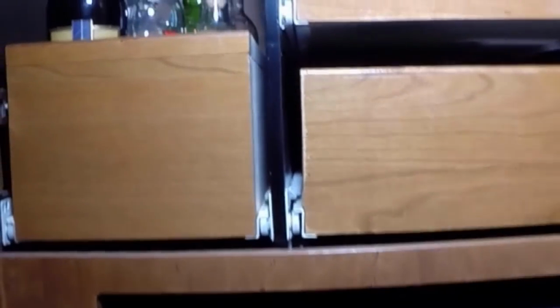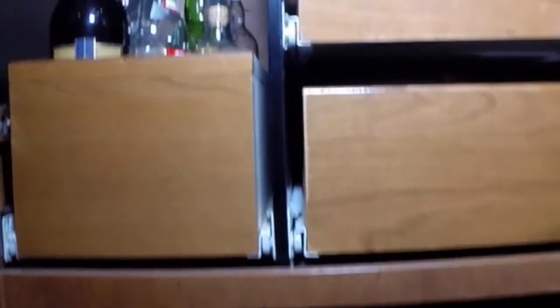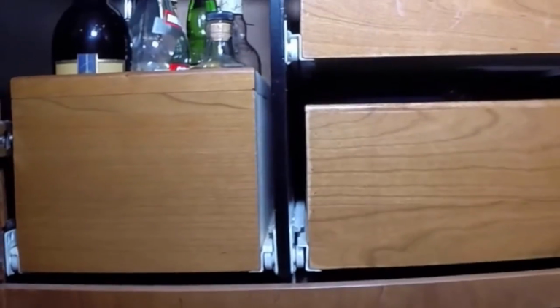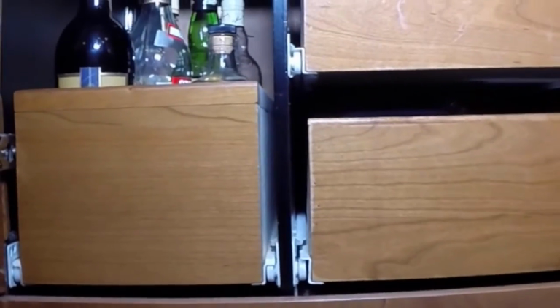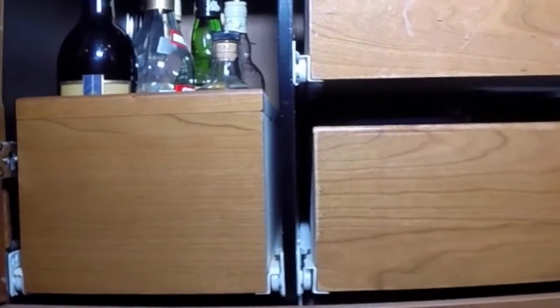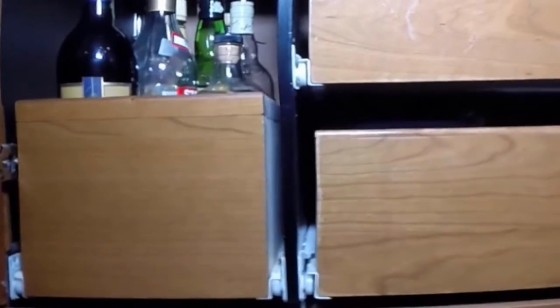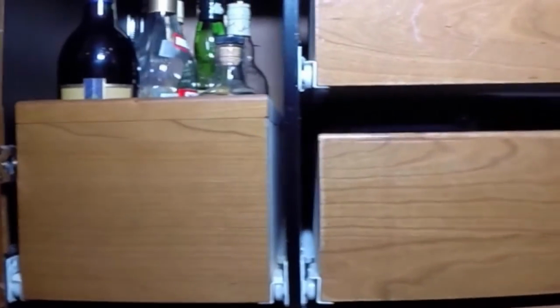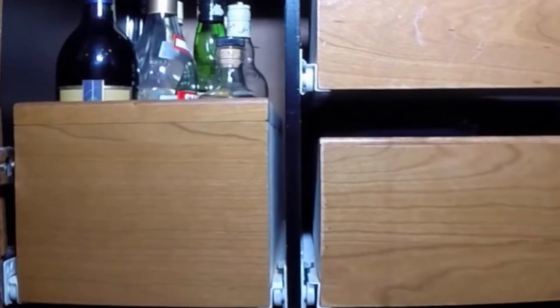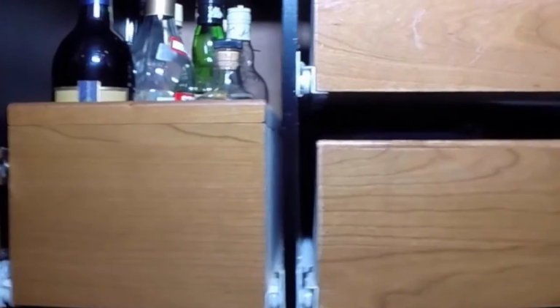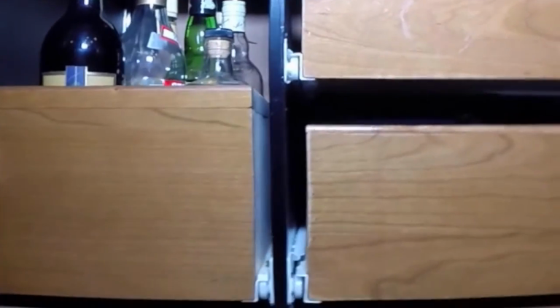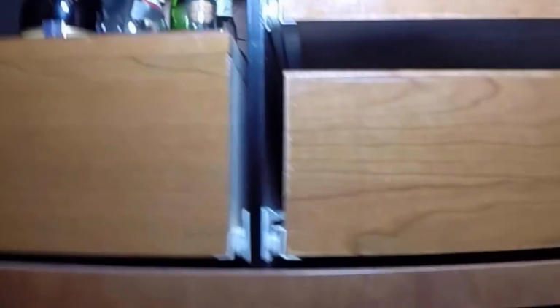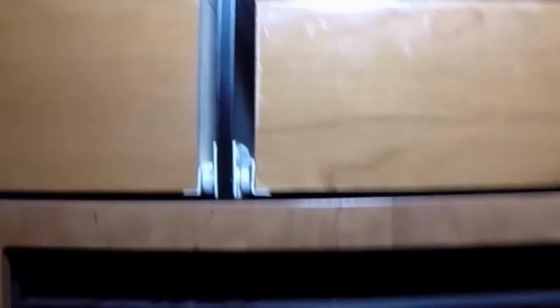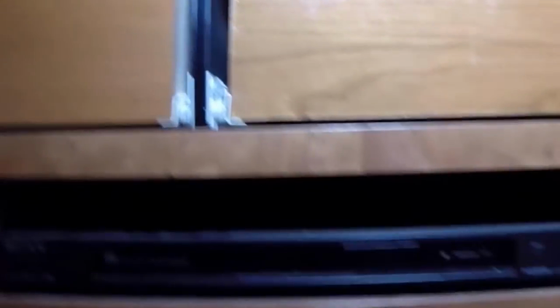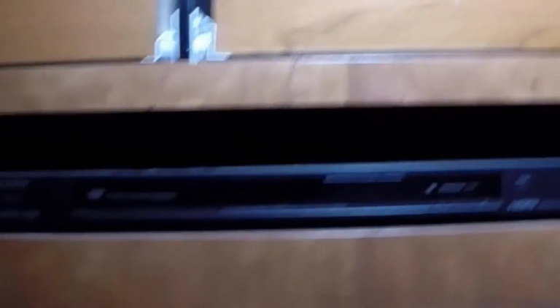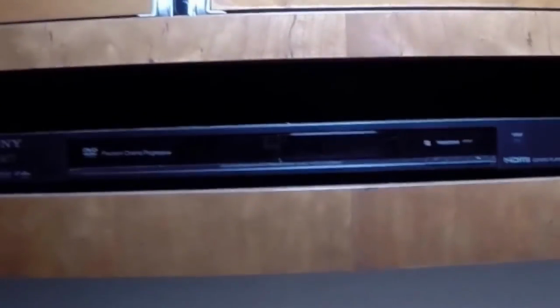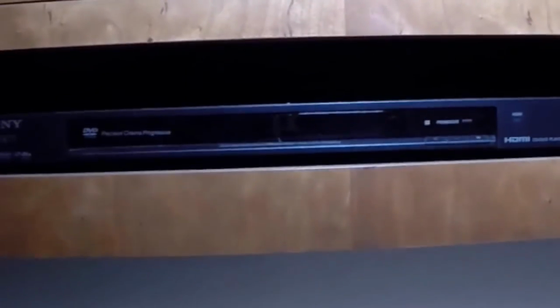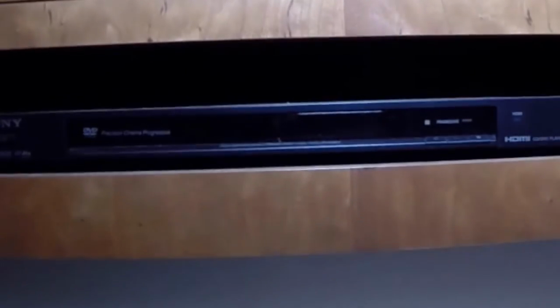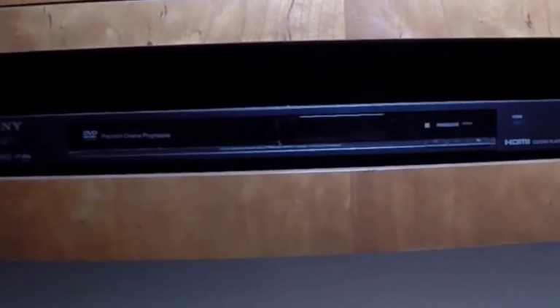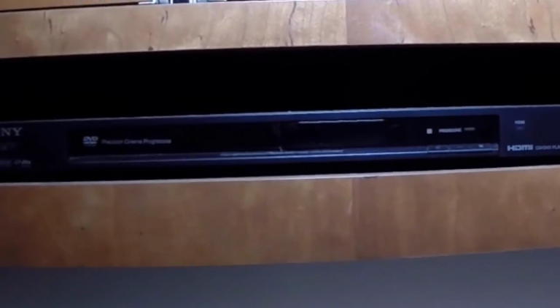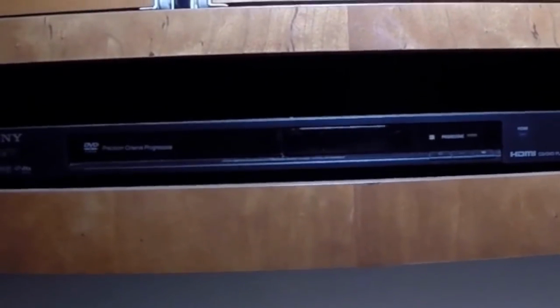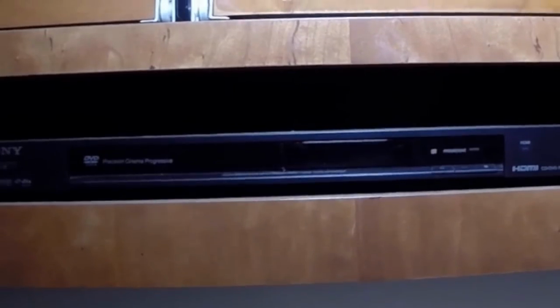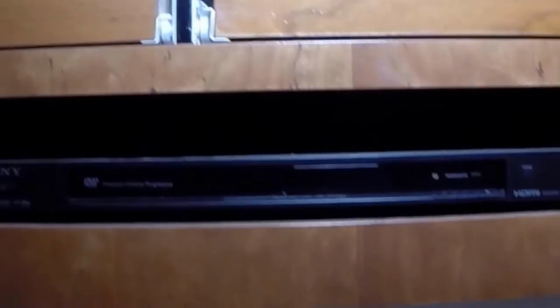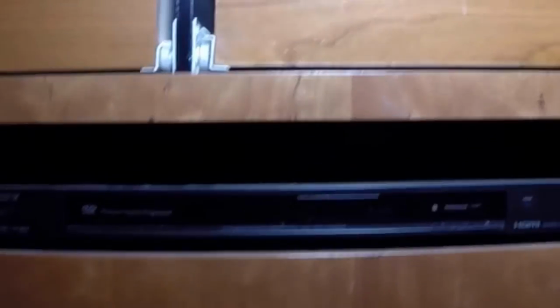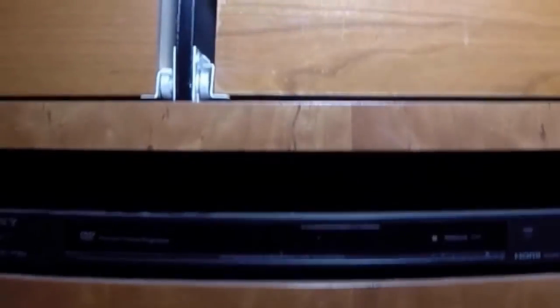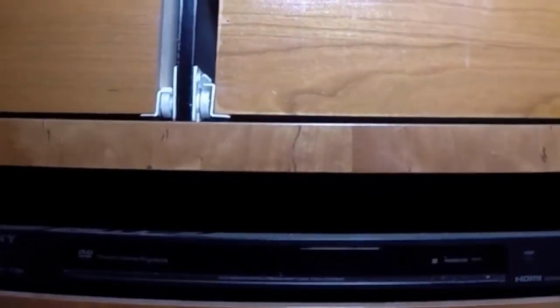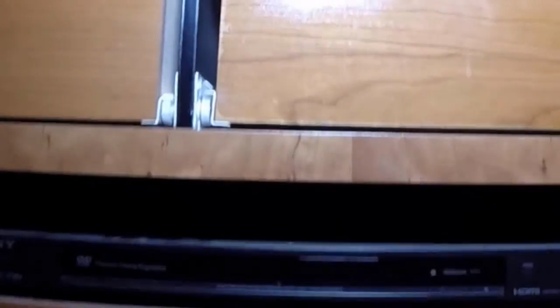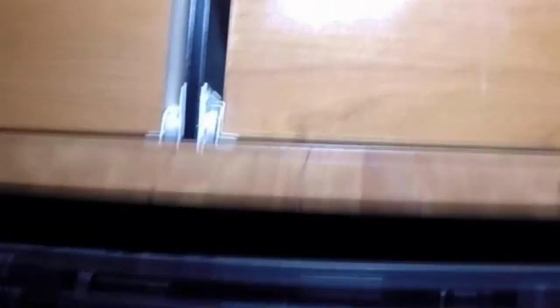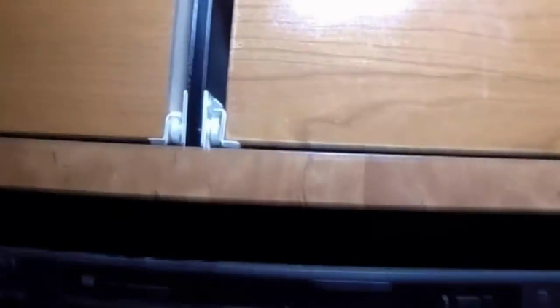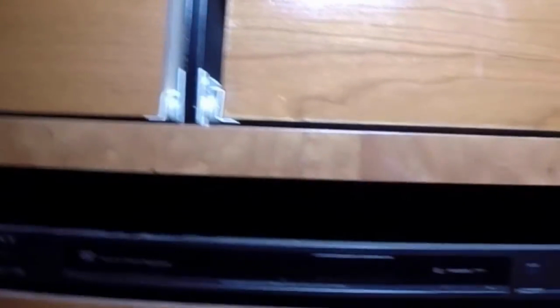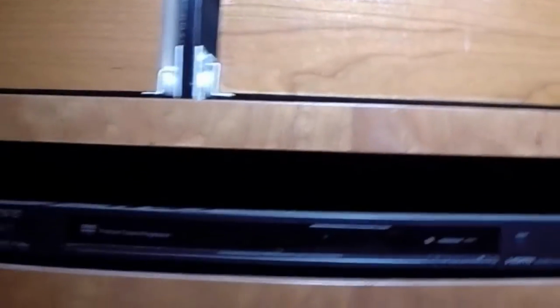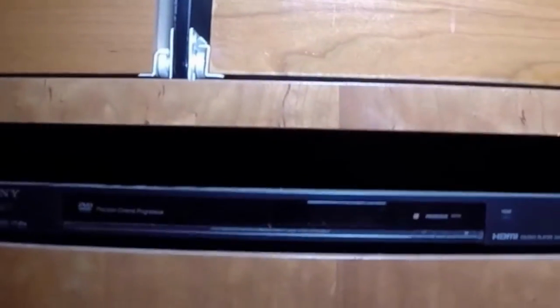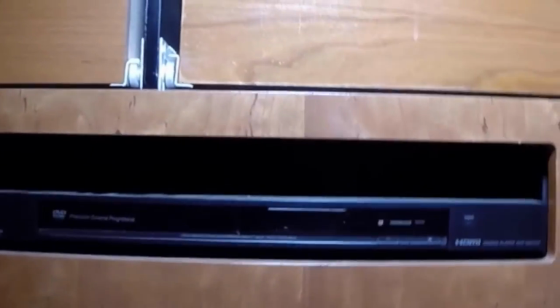More shelving — looks like this is the bar area. Down here we have an HDMI 1080 and a DVD player.